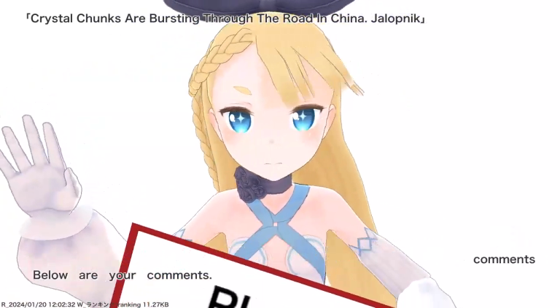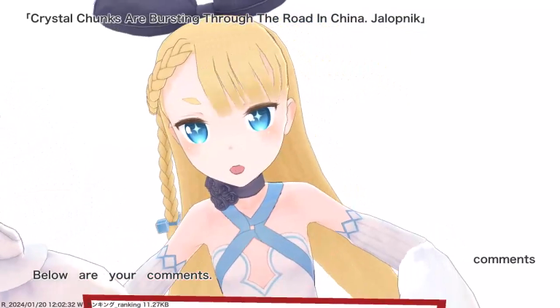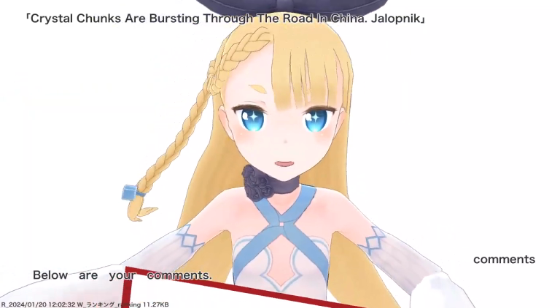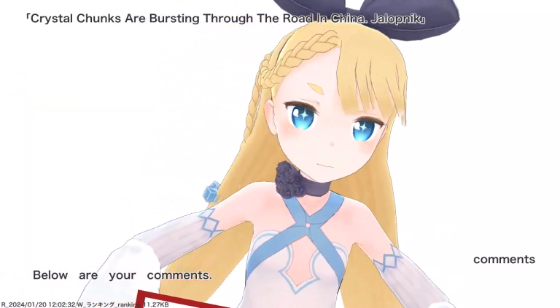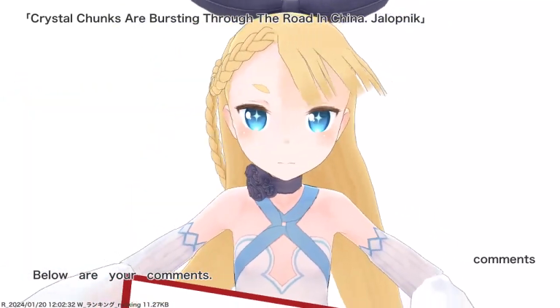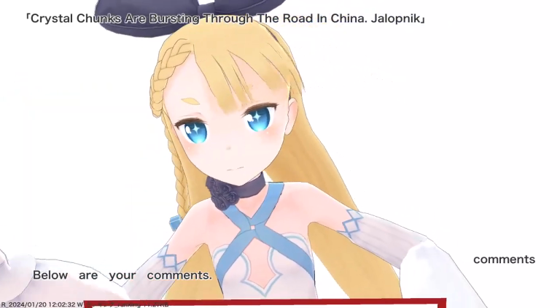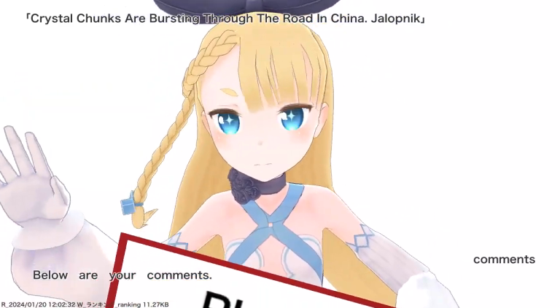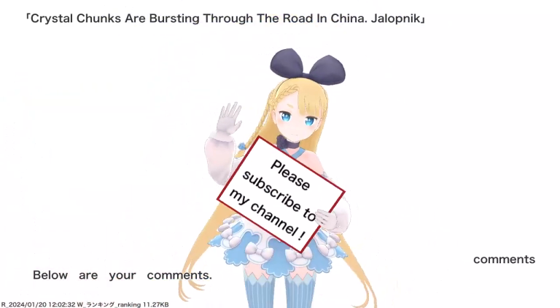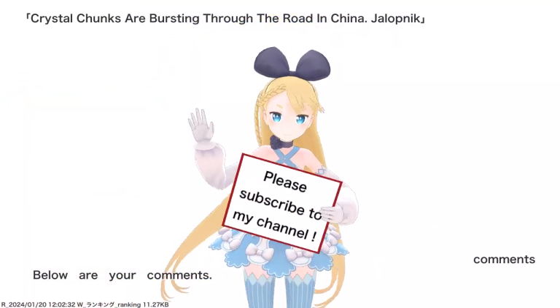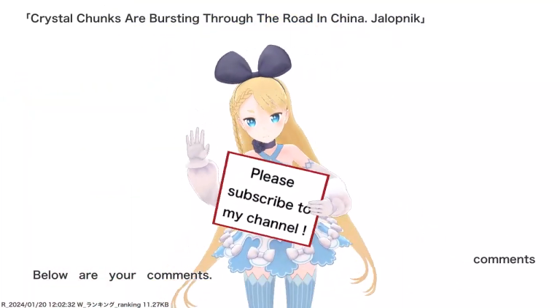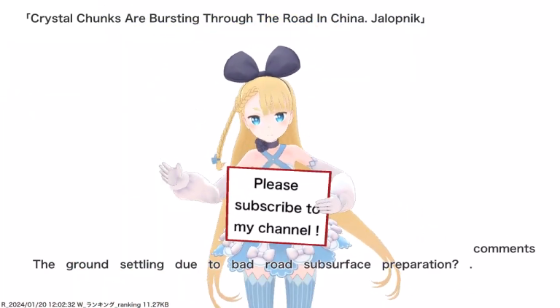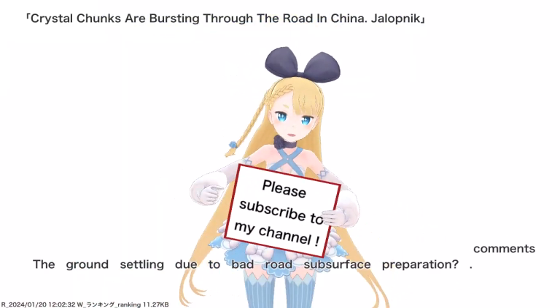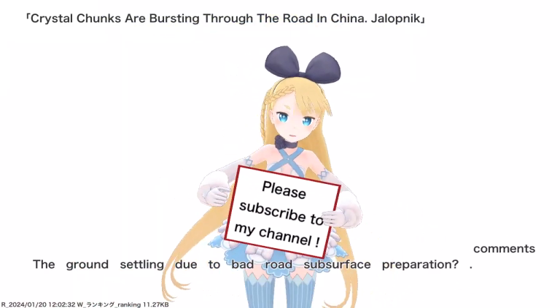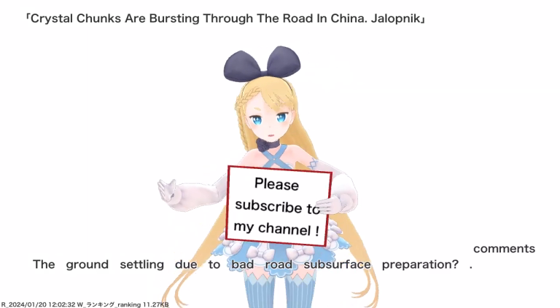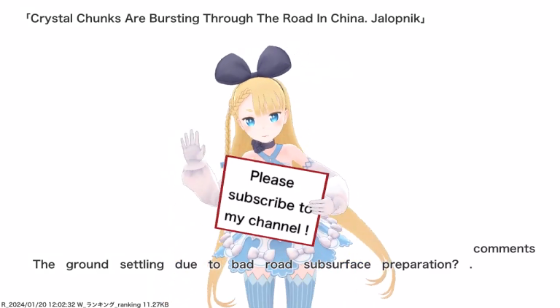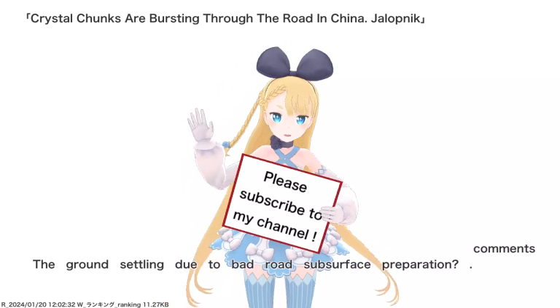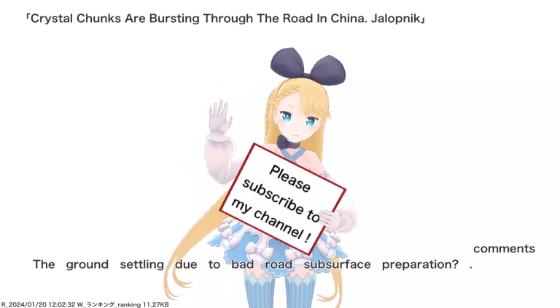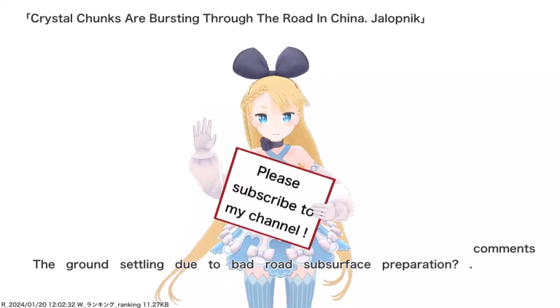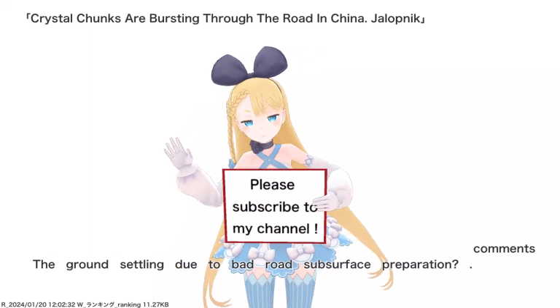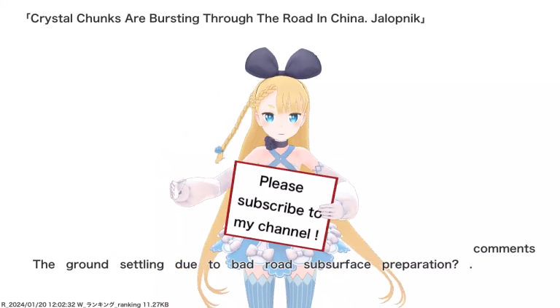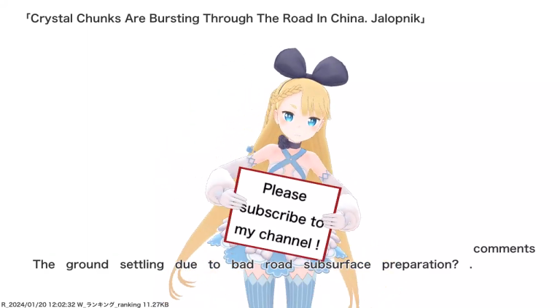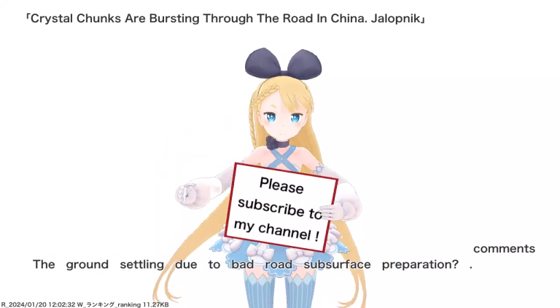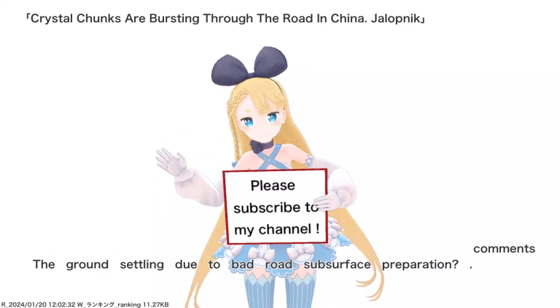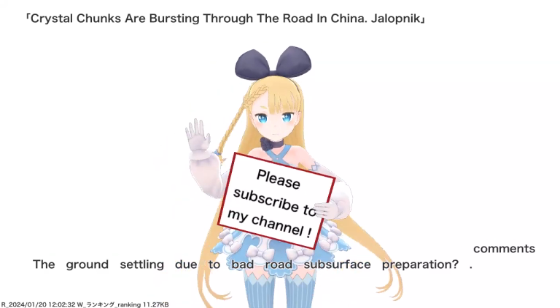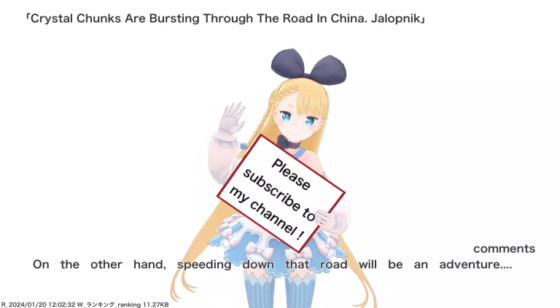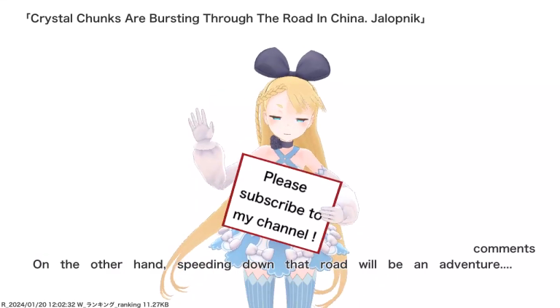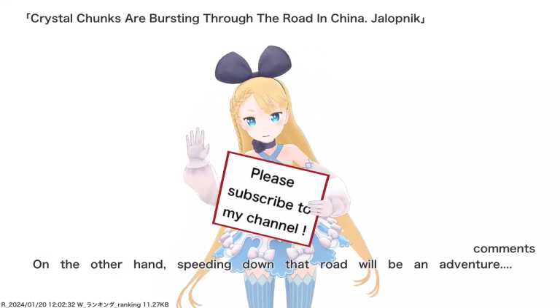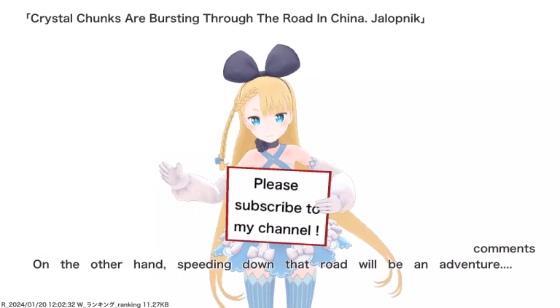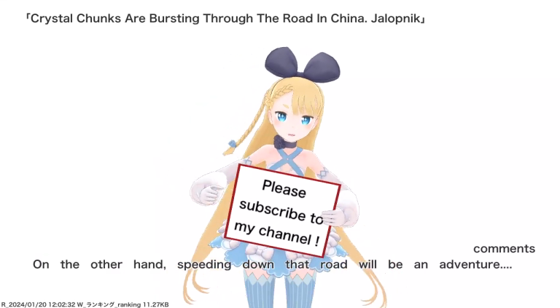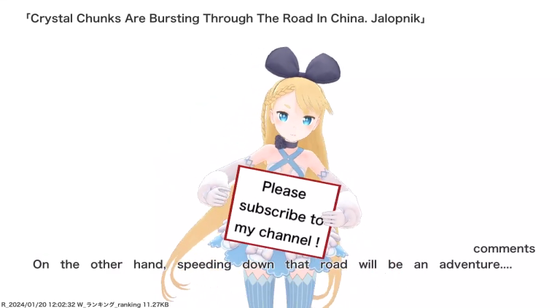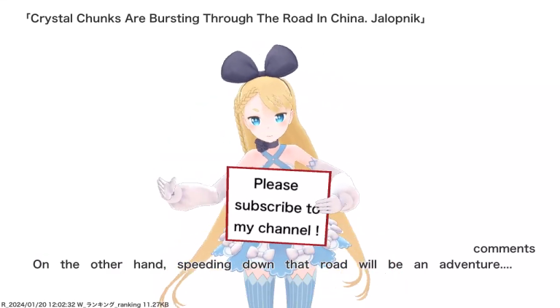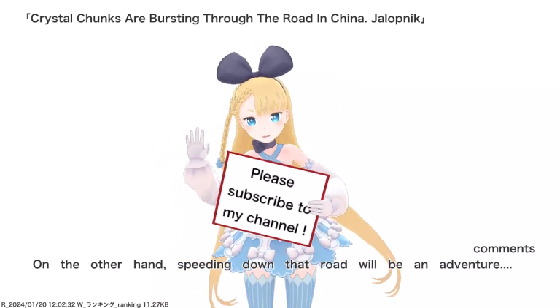Below are your comments. The ground settling due to bad road subsurface preparation? On the other hand, speeding down that road will be an adventure.